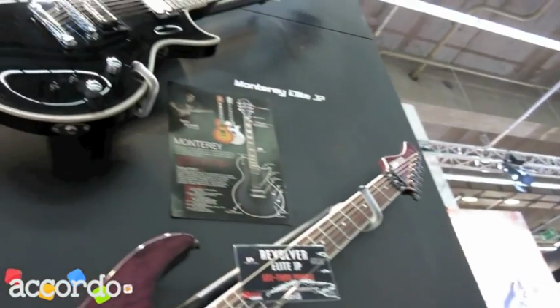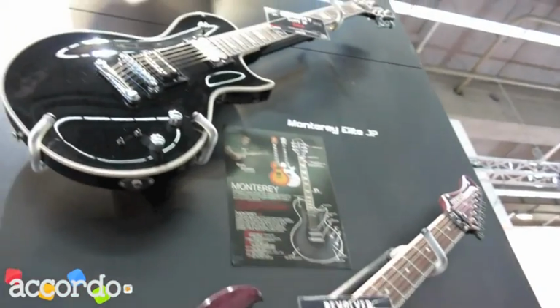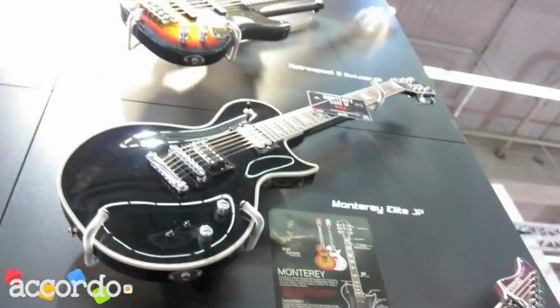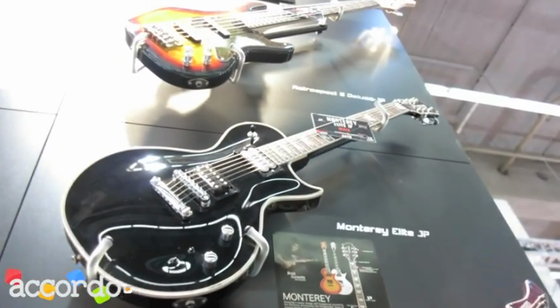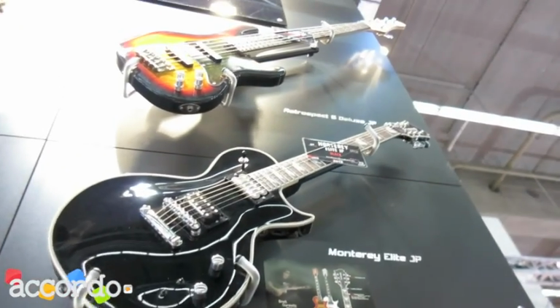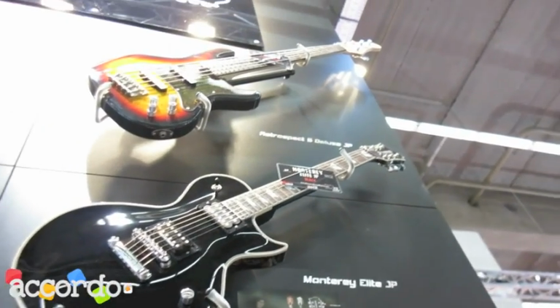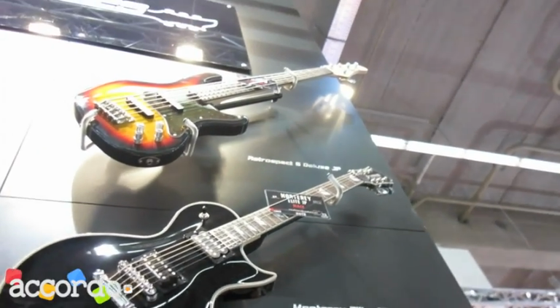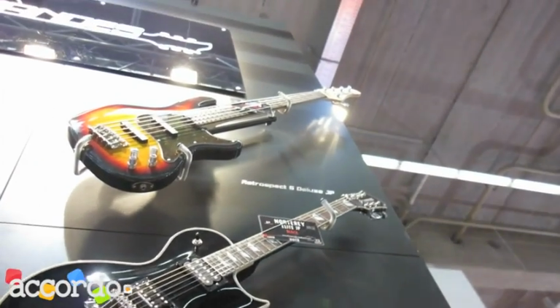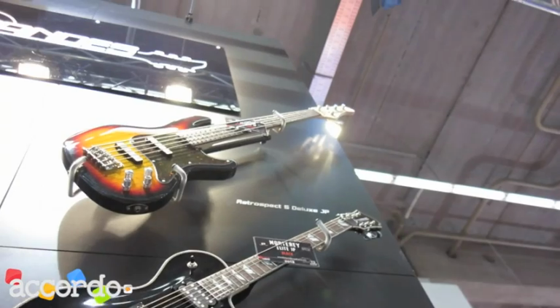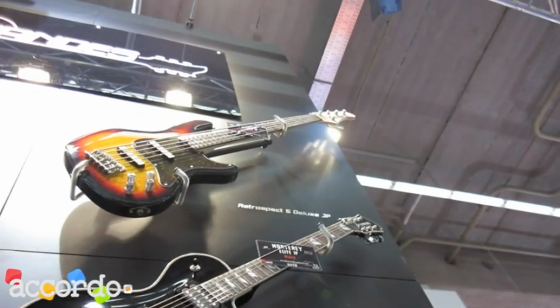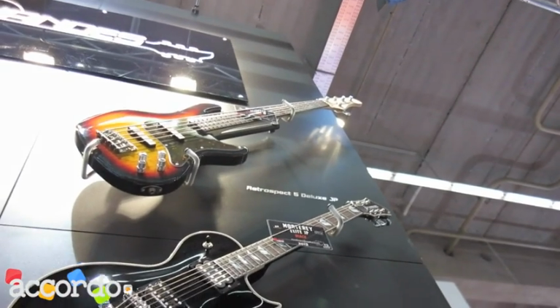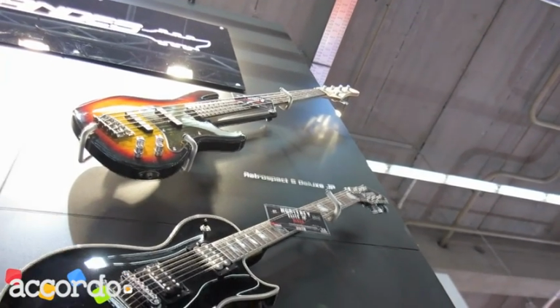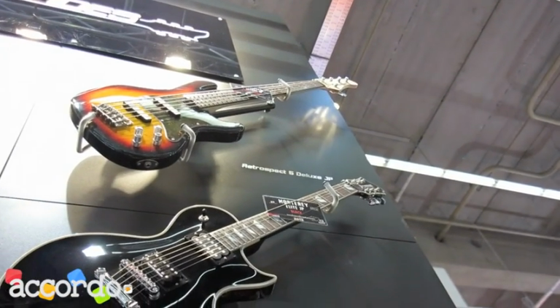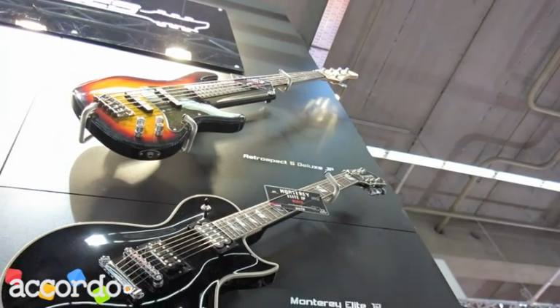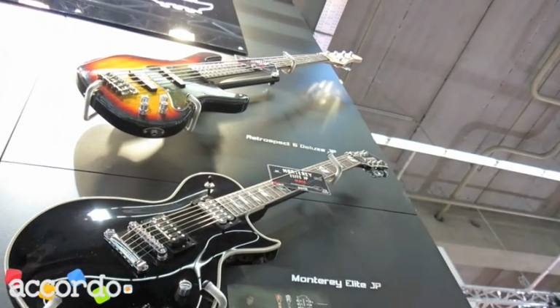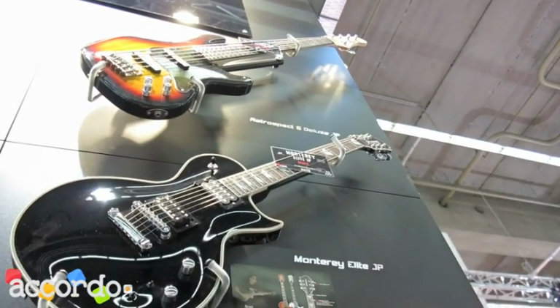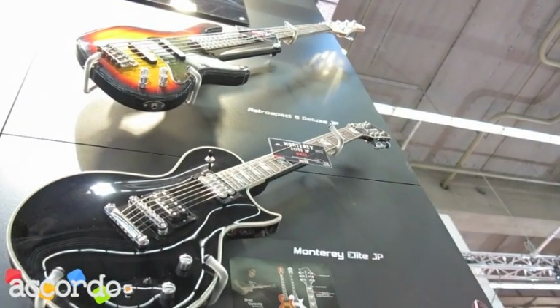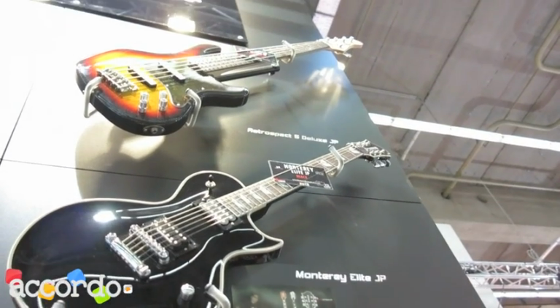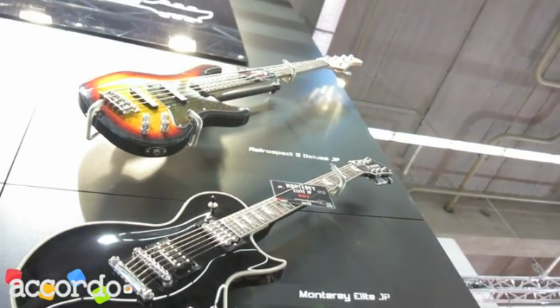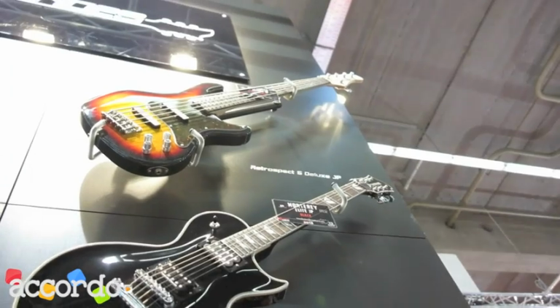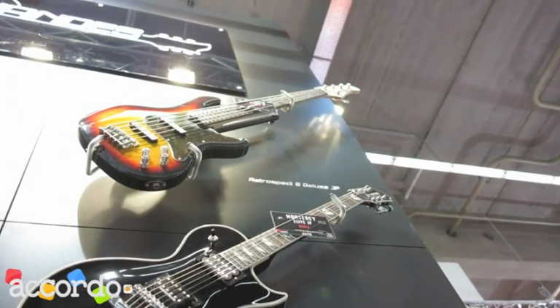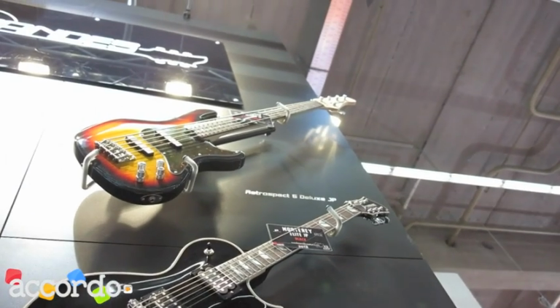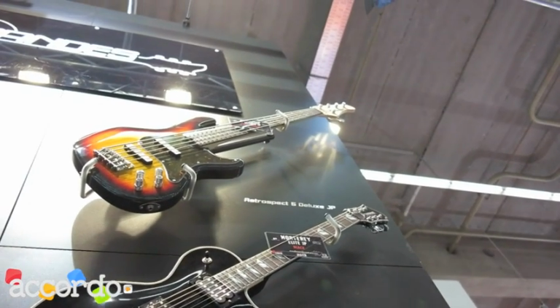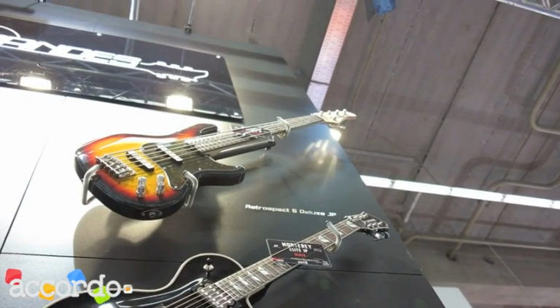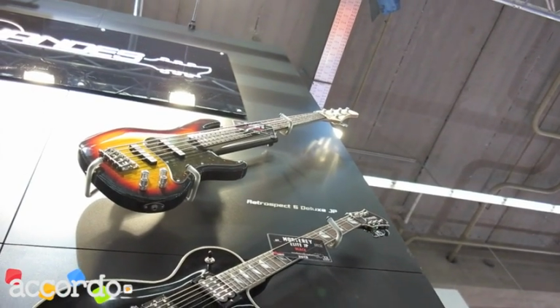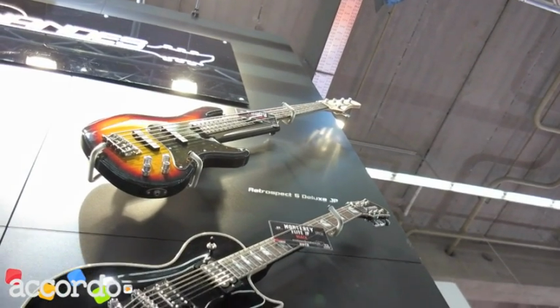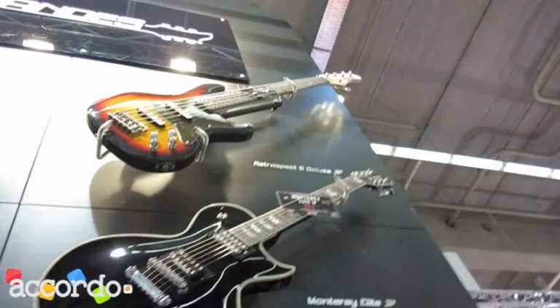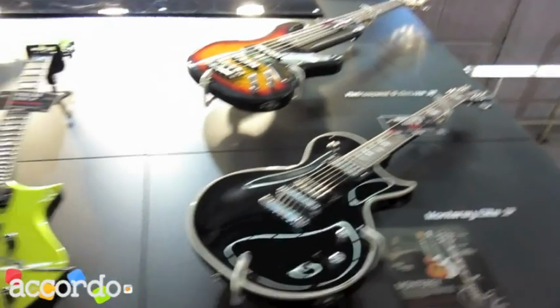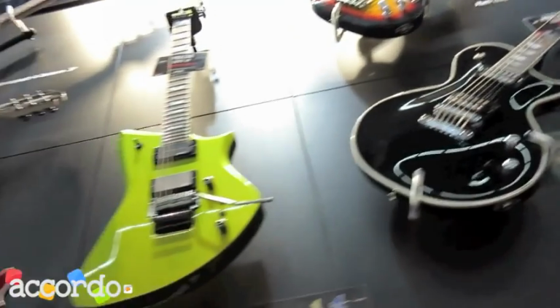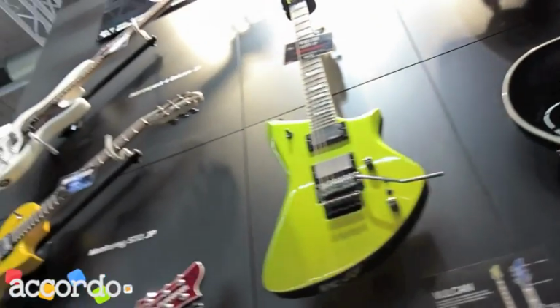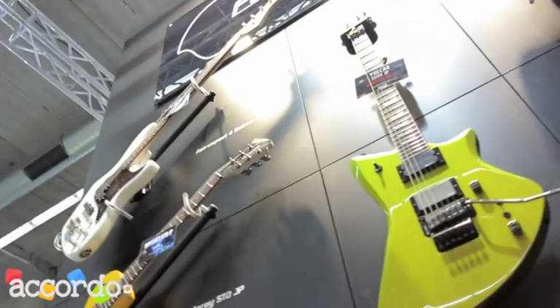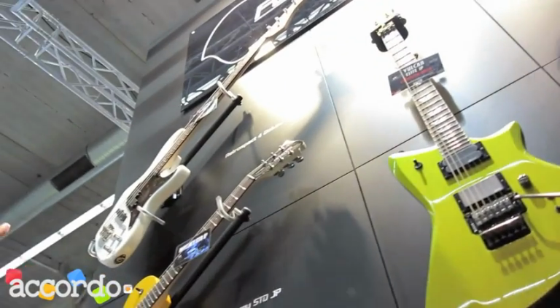Then we have two basses — Deluxe models. The Retrospect was released in 2011, and now we also have Japanese models: the Retrospect 5 Deluxe made in Japan, and here on this side, the Retrospect 4 Deluxe made in Japan.